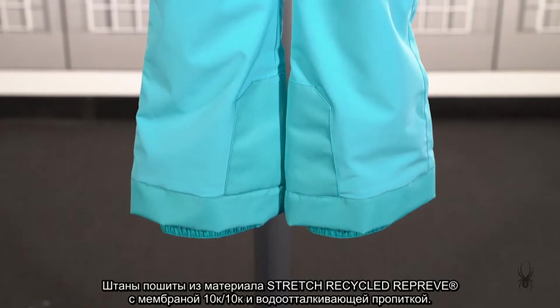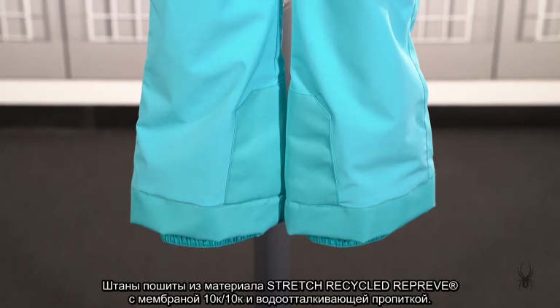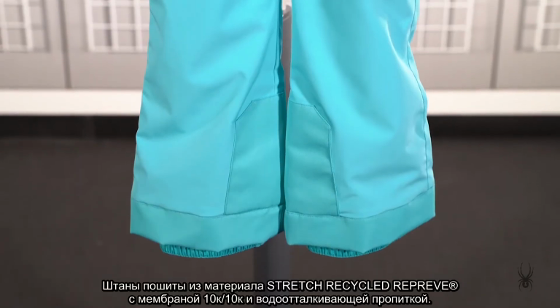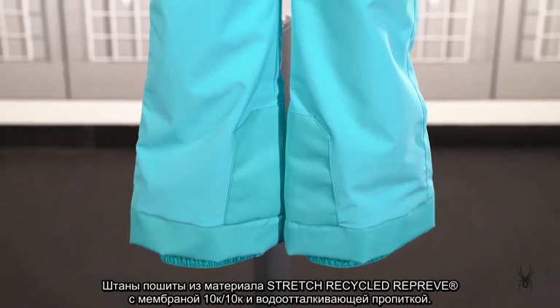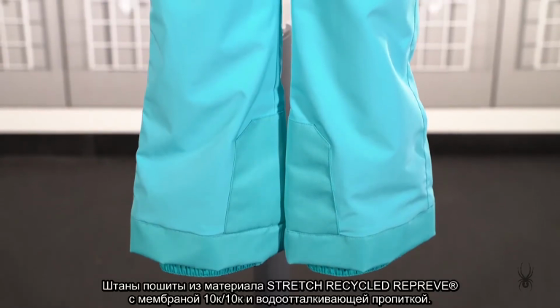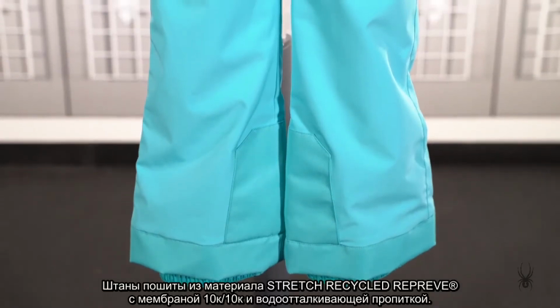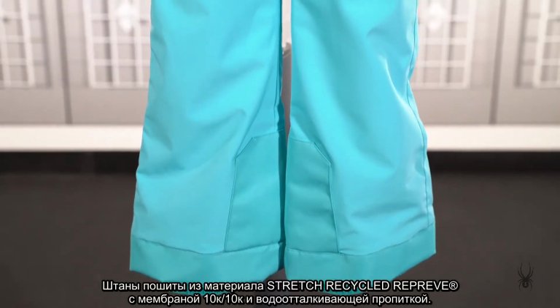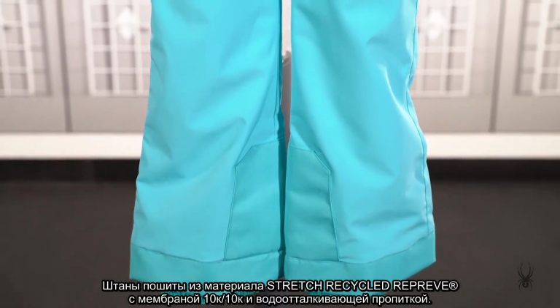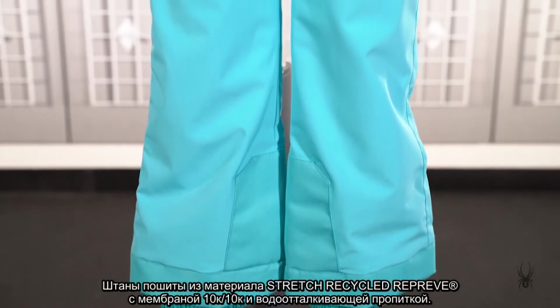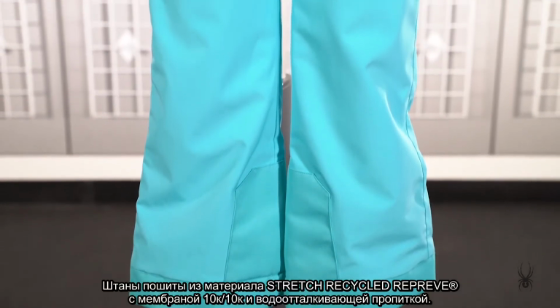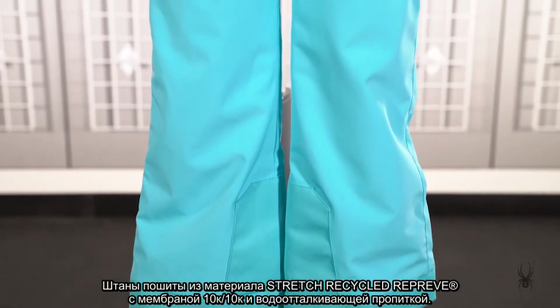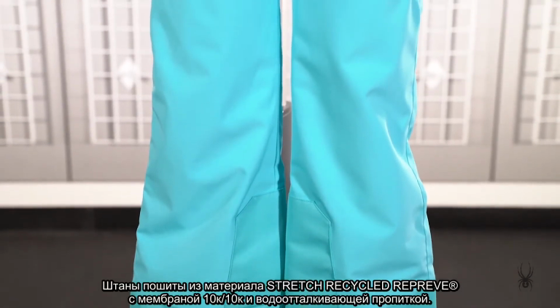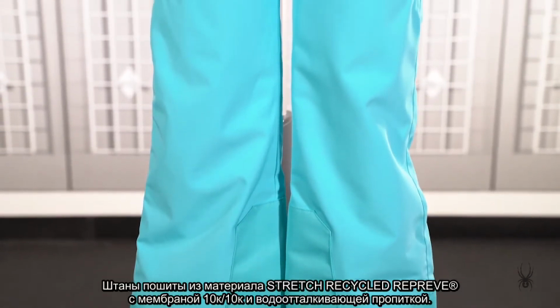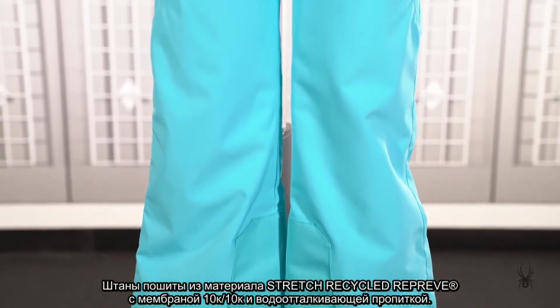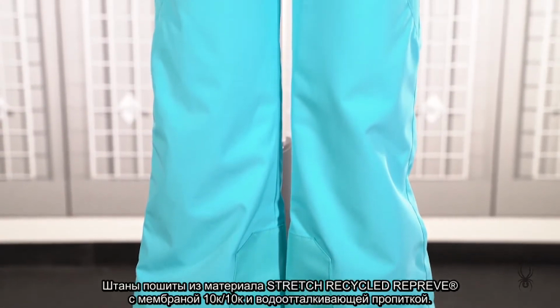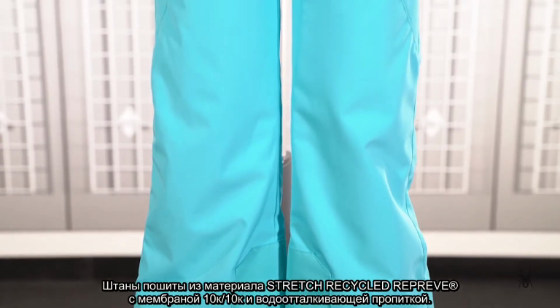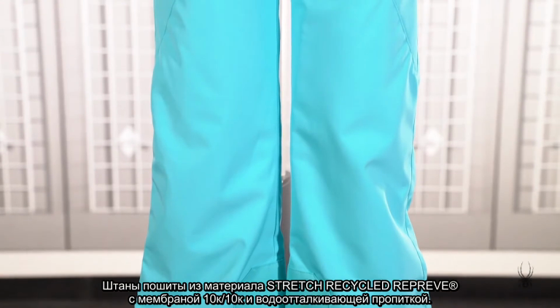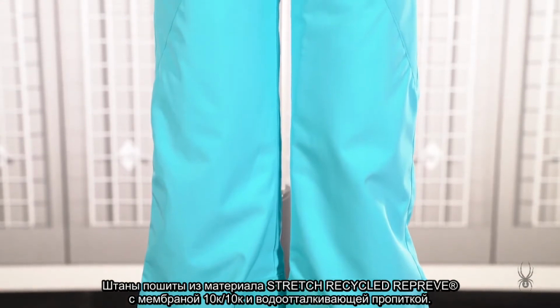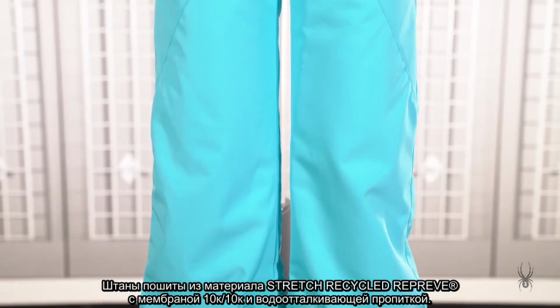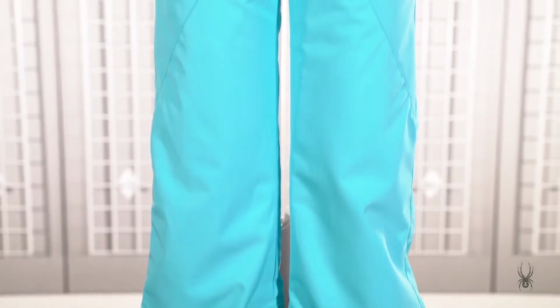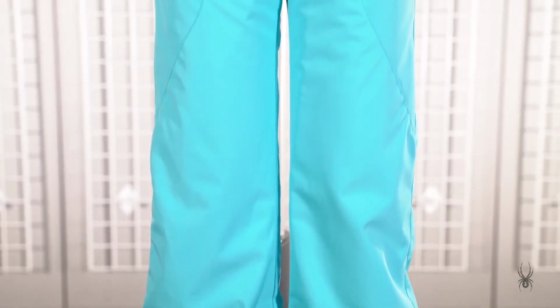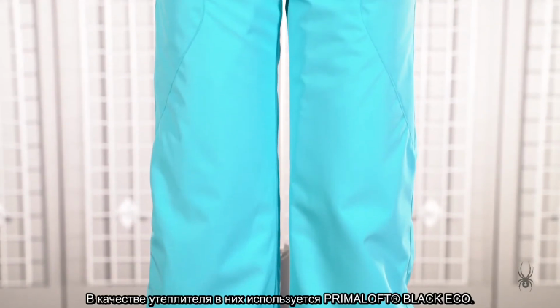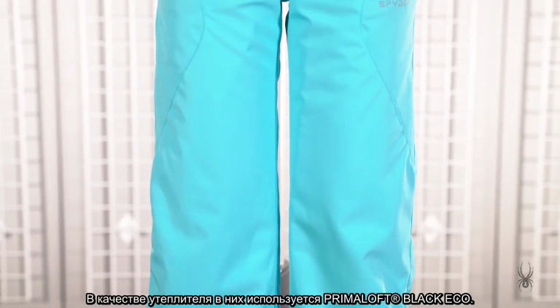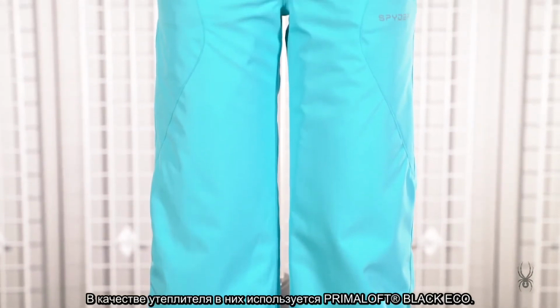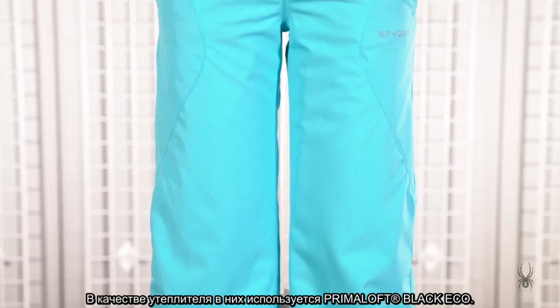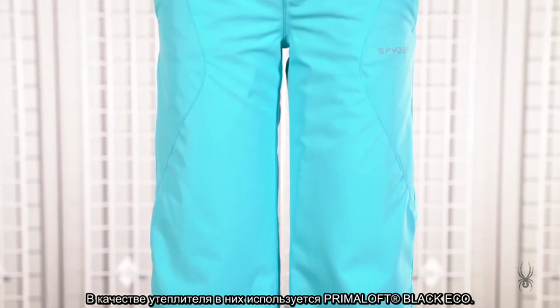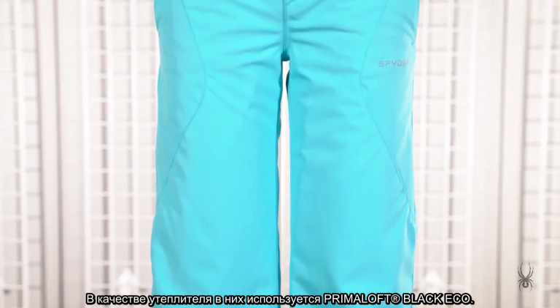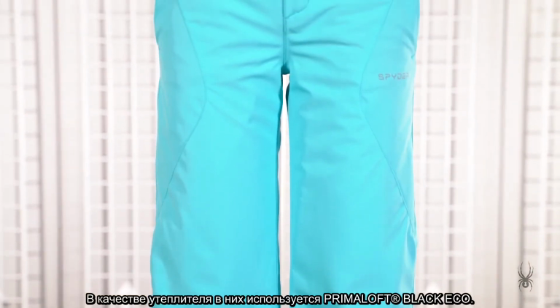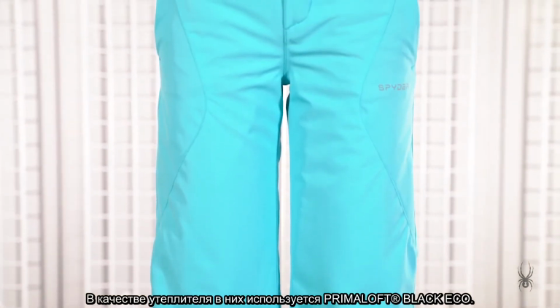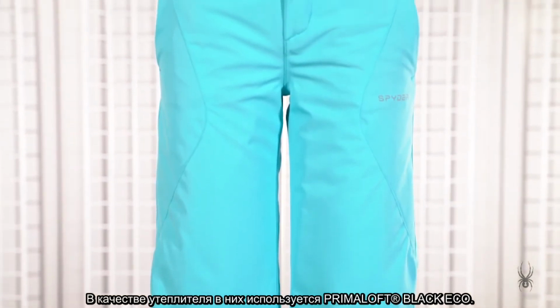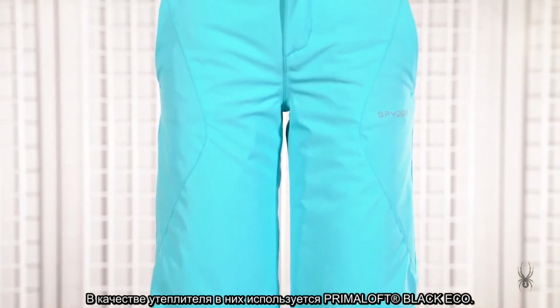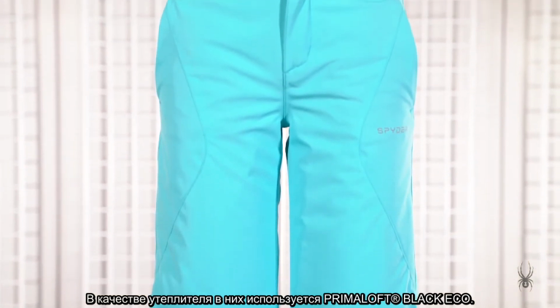The Olympia Pant uses a stretch recycled Repreve fabric with 10k waterproofing and DWR. It also has Primaloft Black Eco recycled insulation.